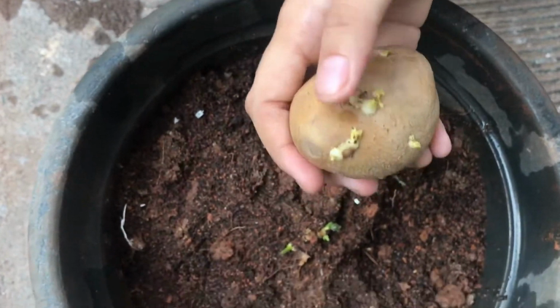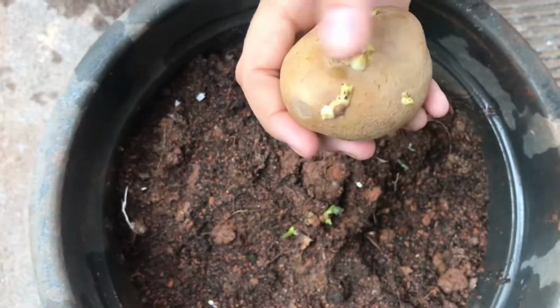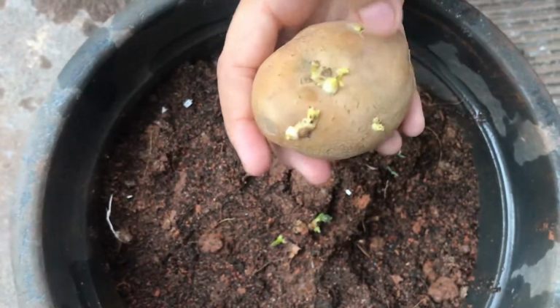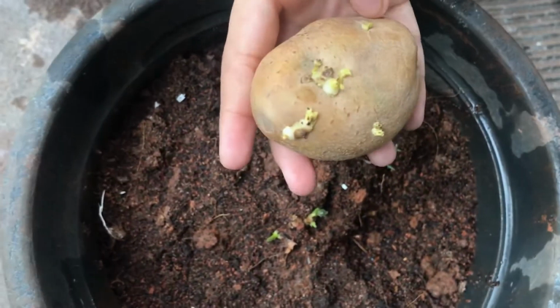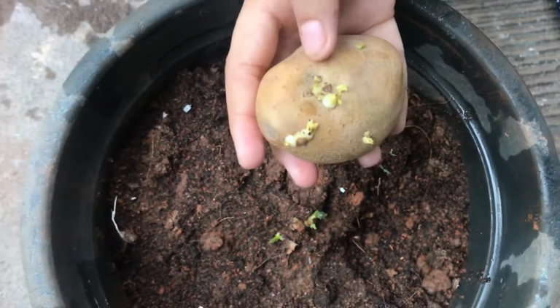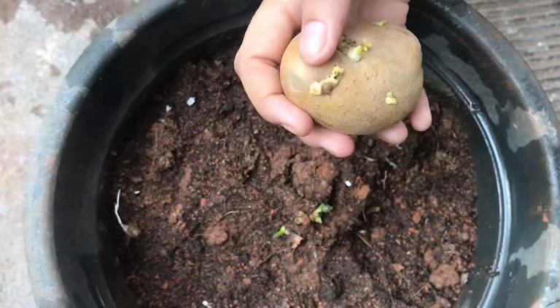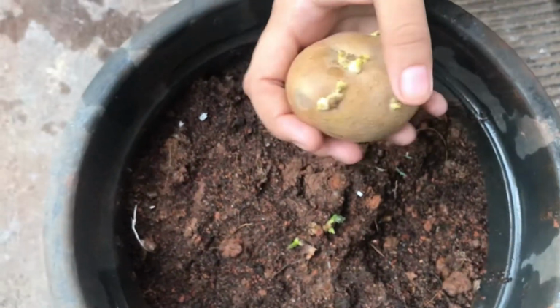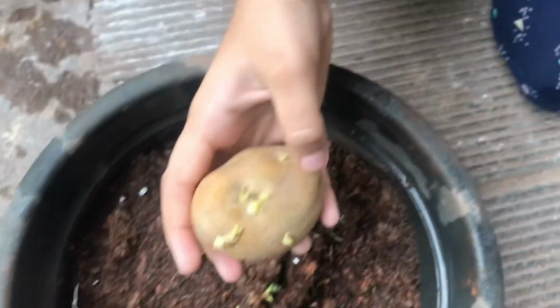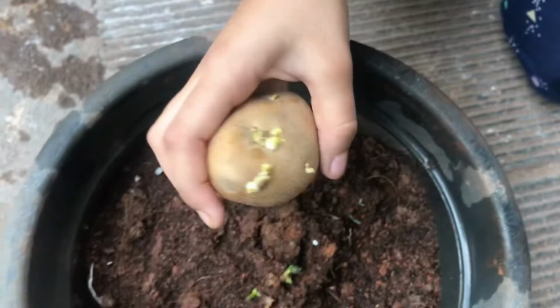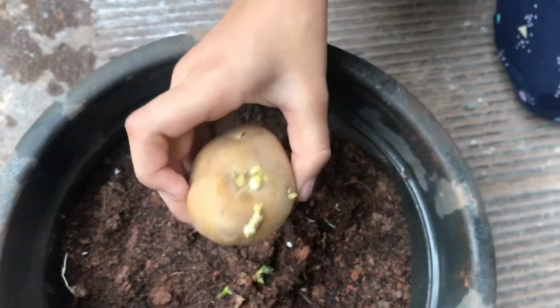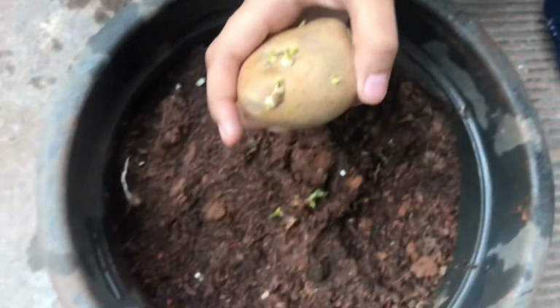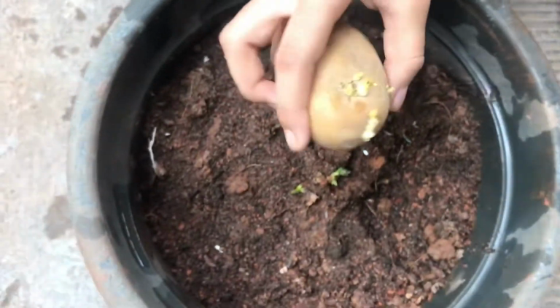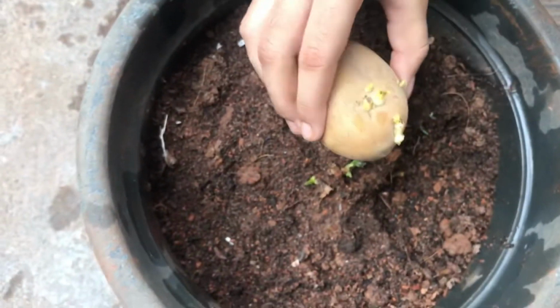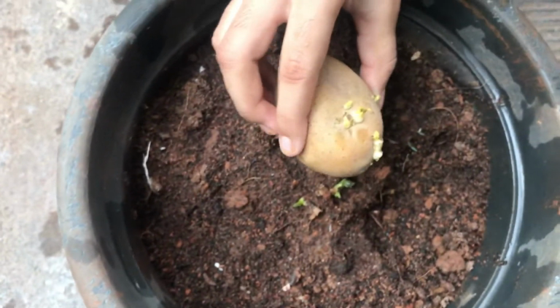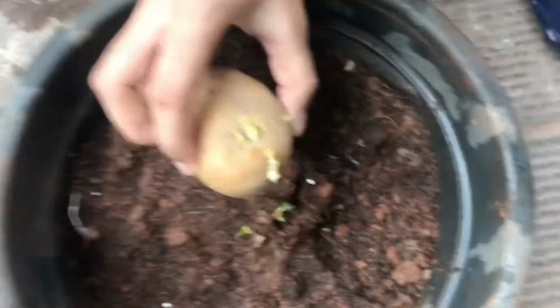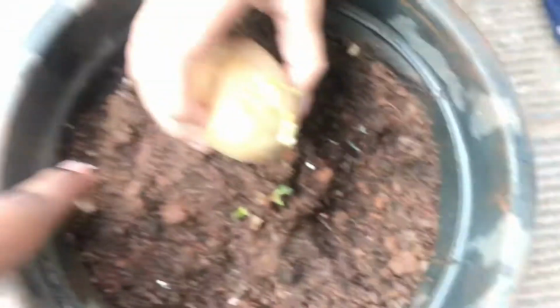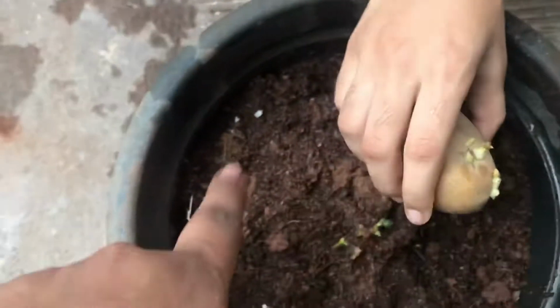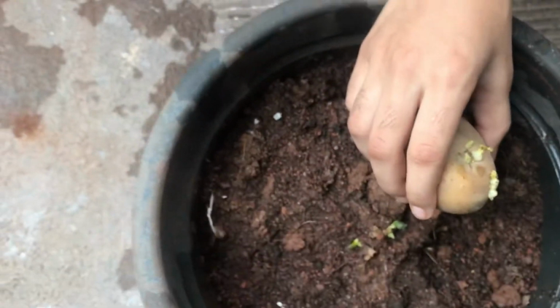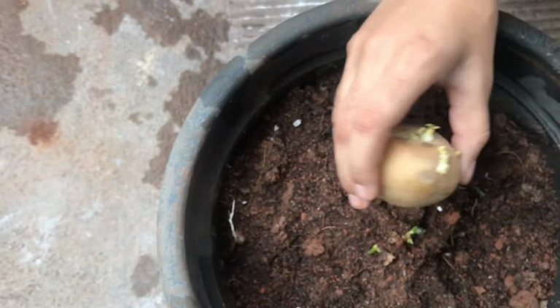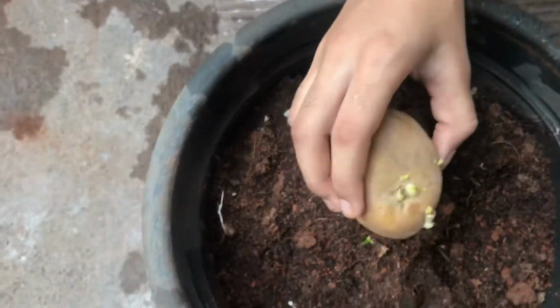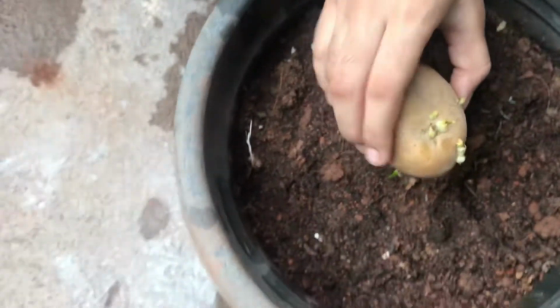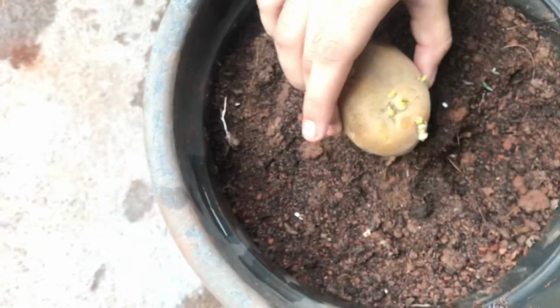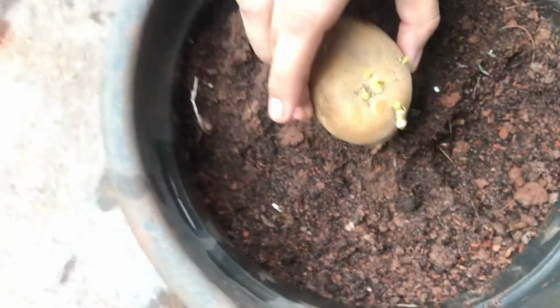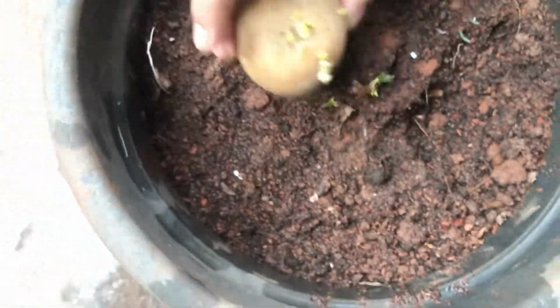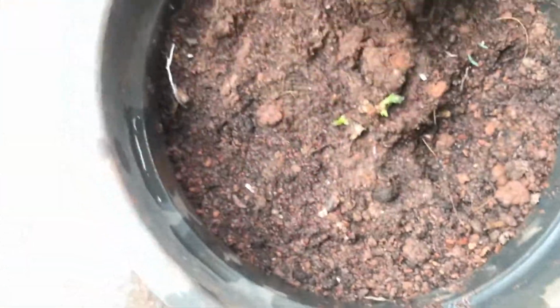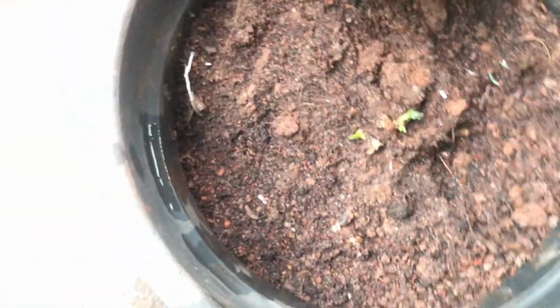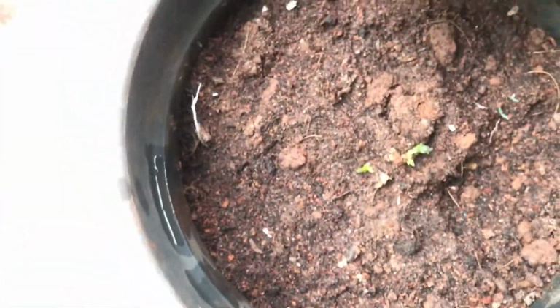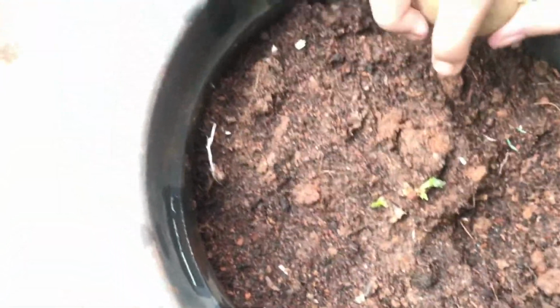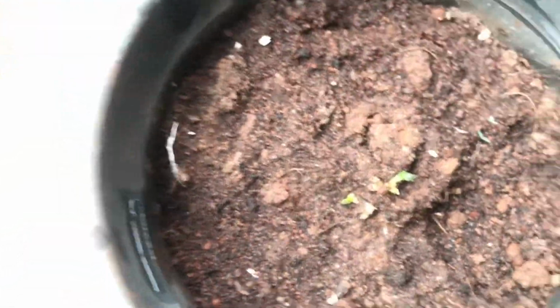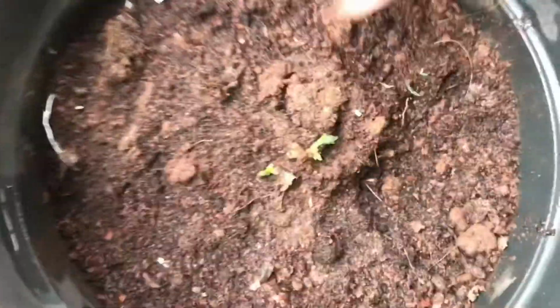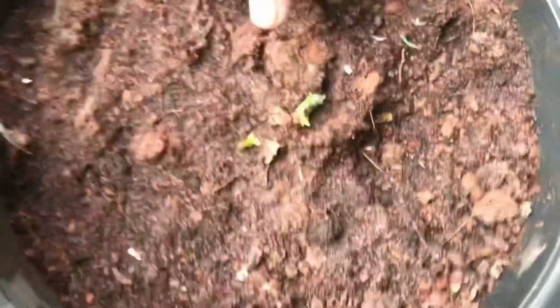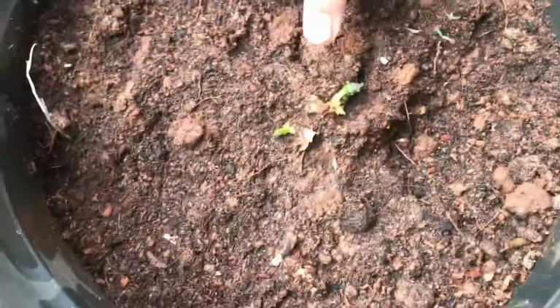Let's put that in and check it down. It's ready.